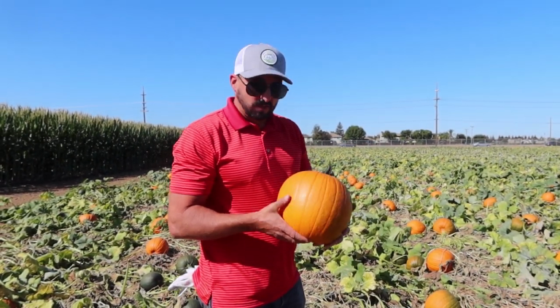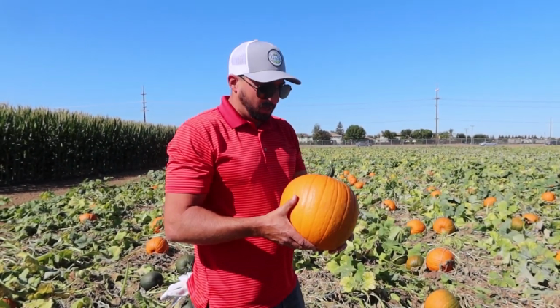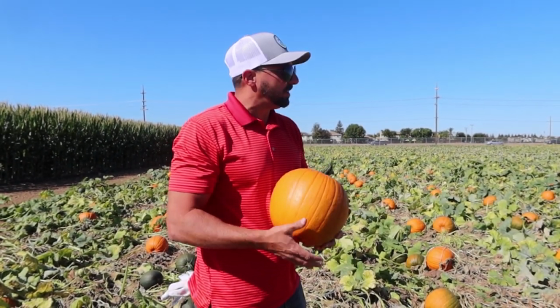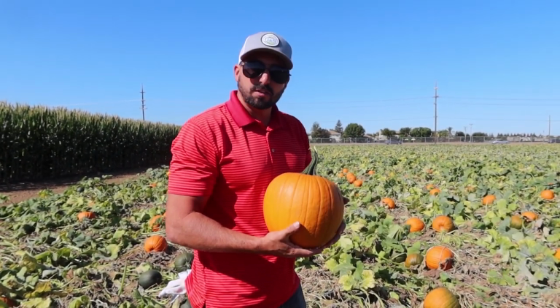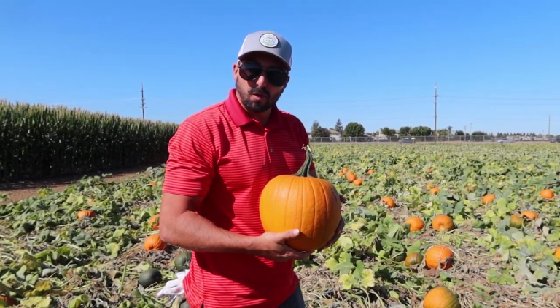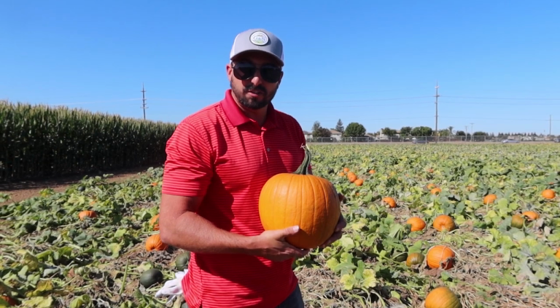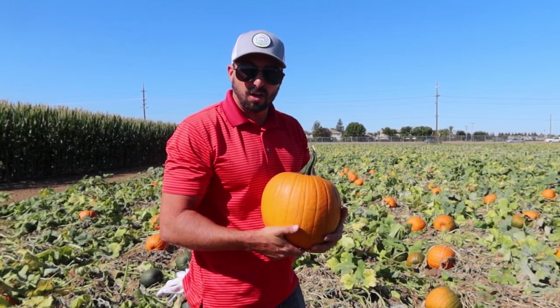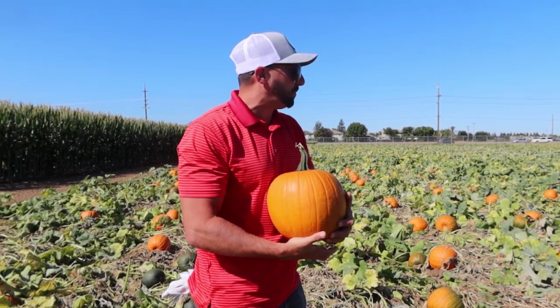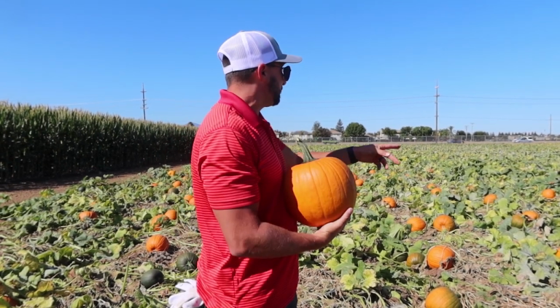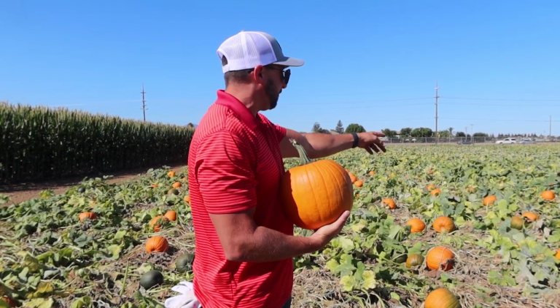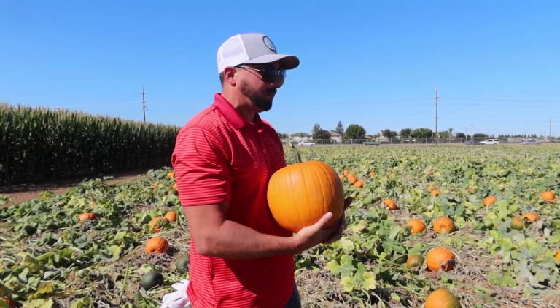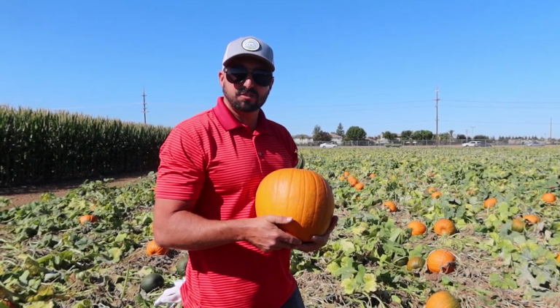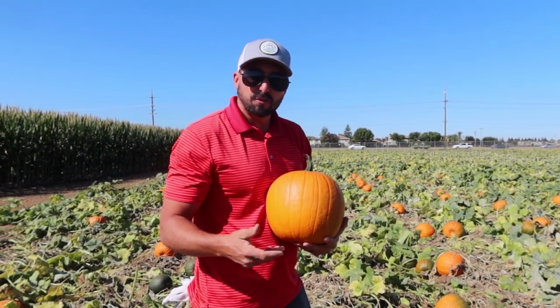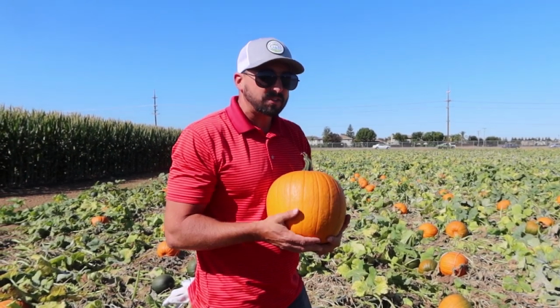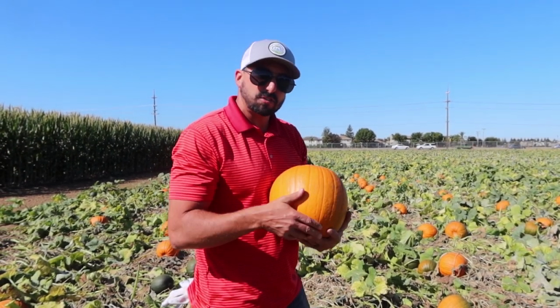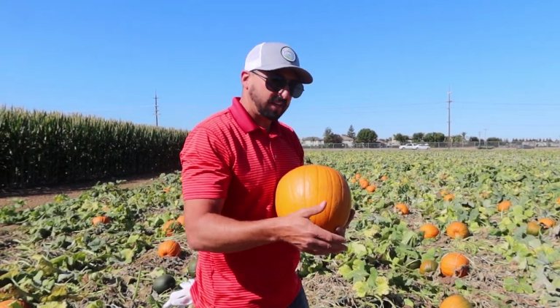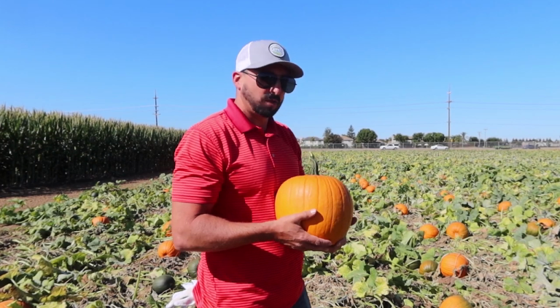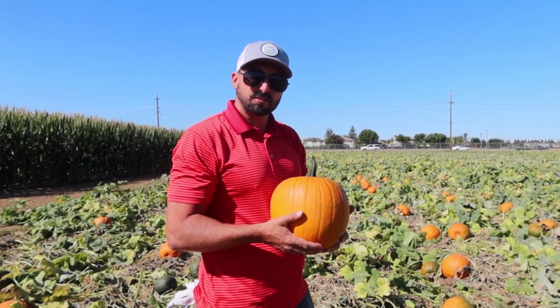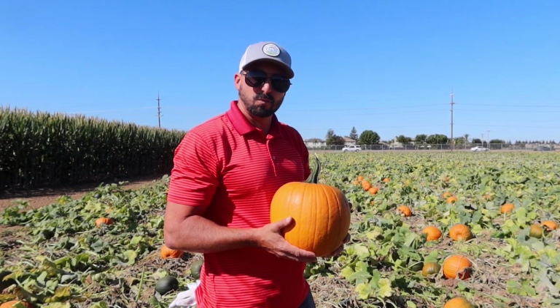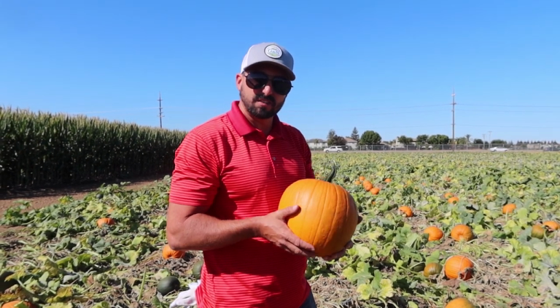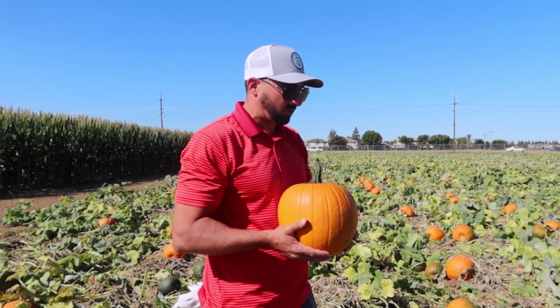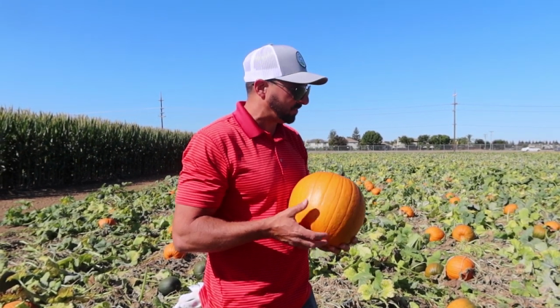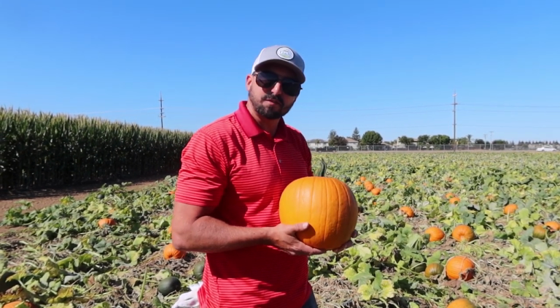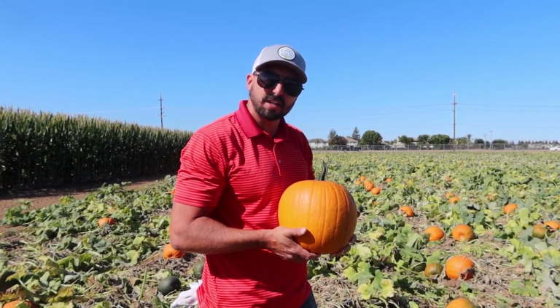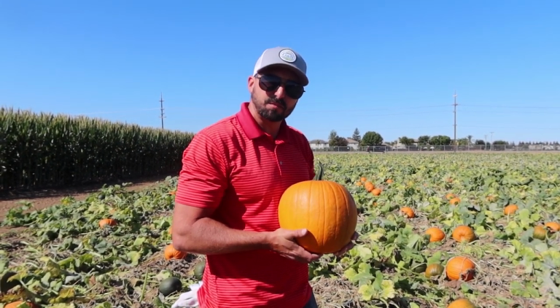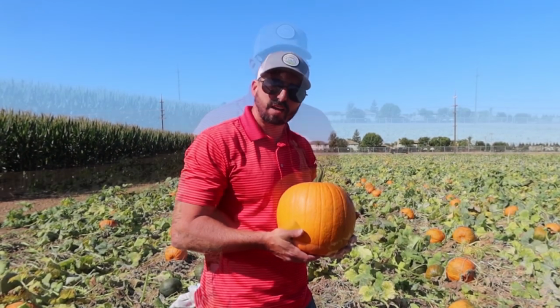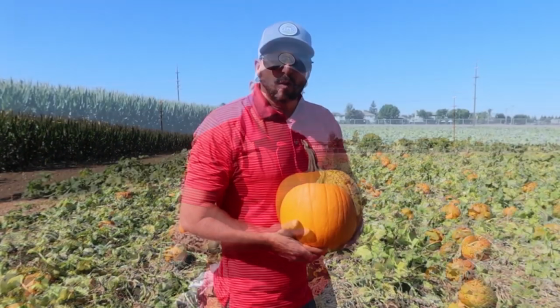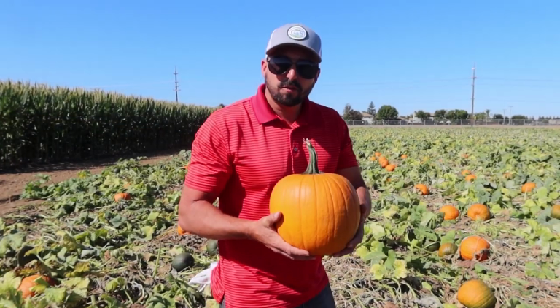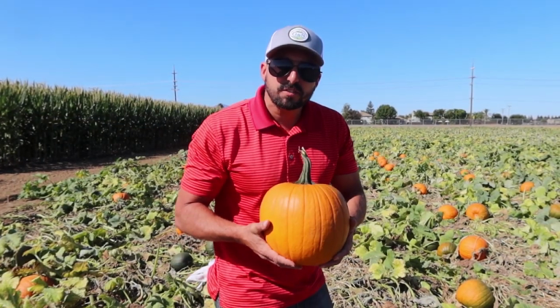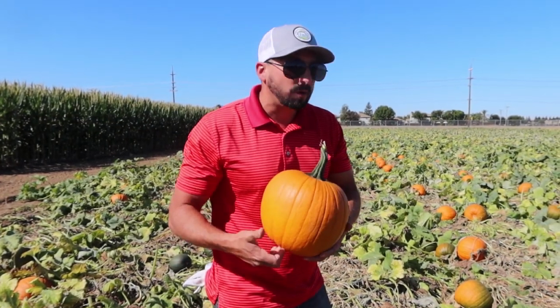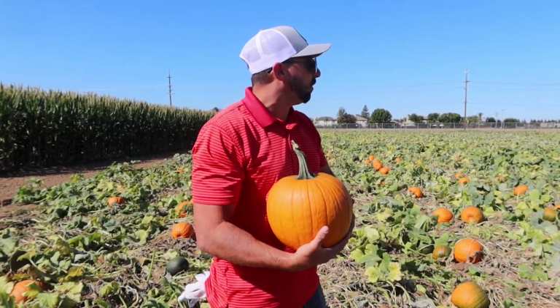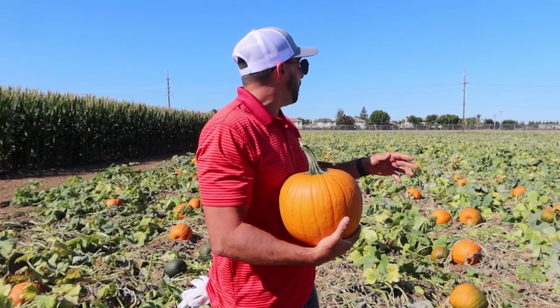We're really excited to have everyone come out and enjoy this experience. The cost ranges between one dollar and ten dollars. The biggest ones — the 50-pounders — go up to ten dollars, and everything else is below that, so between one and ten dollars is the price for the six different varieties.